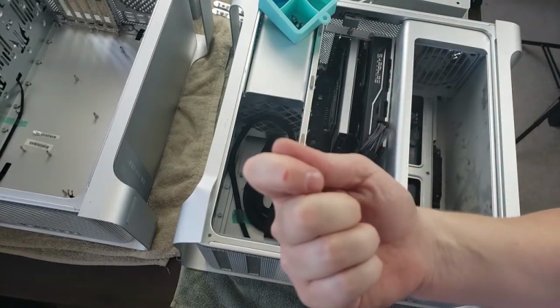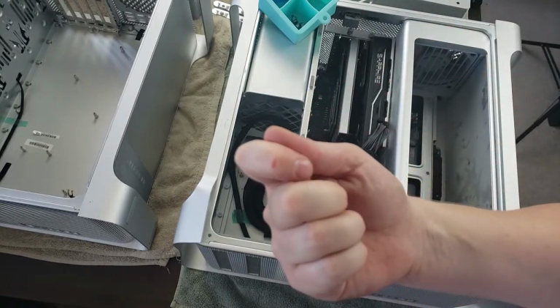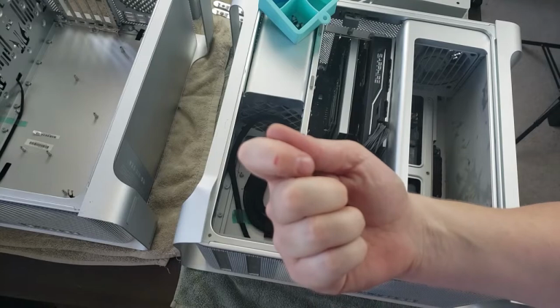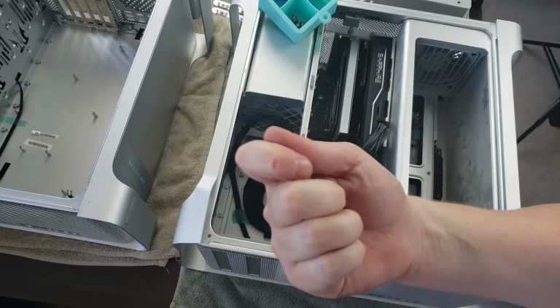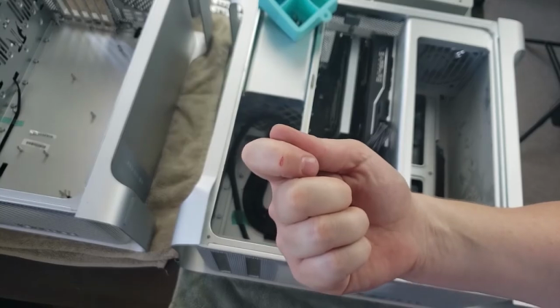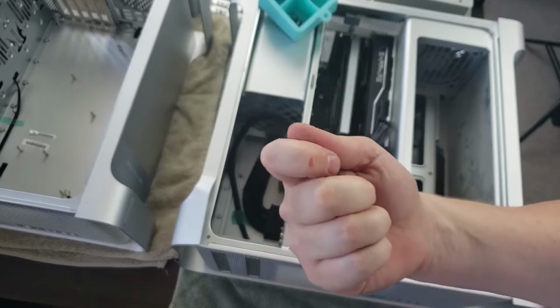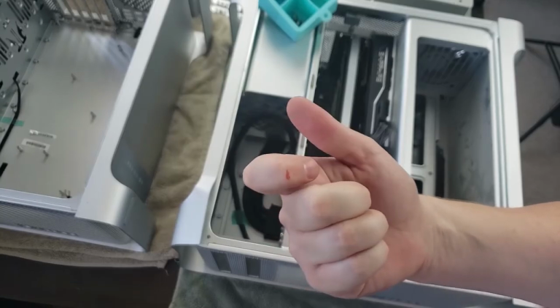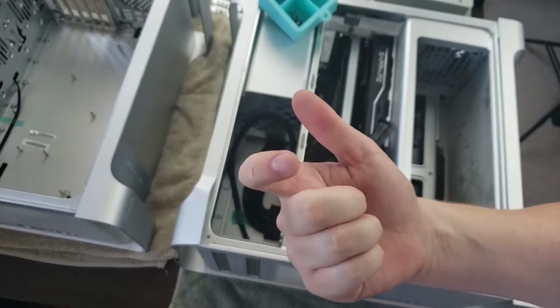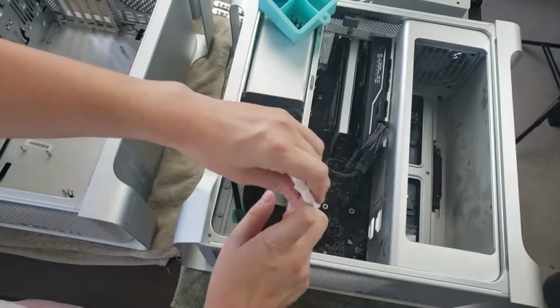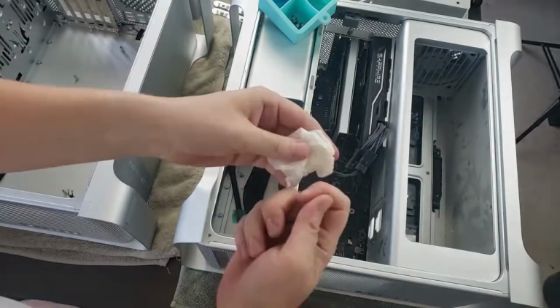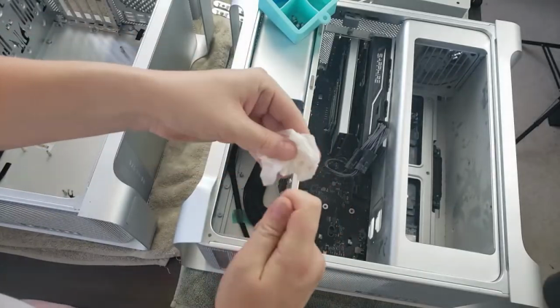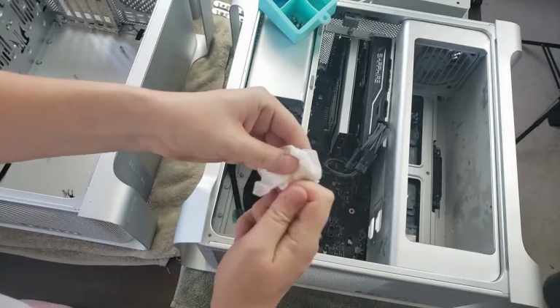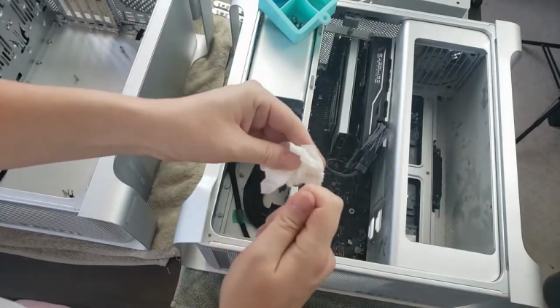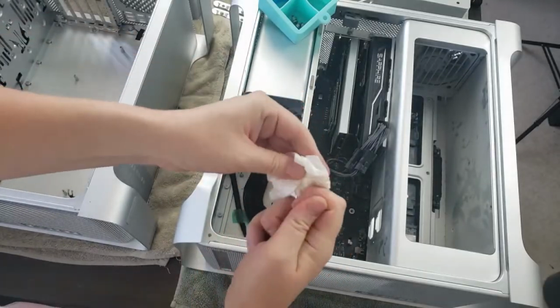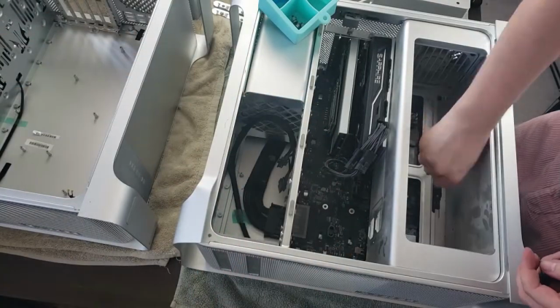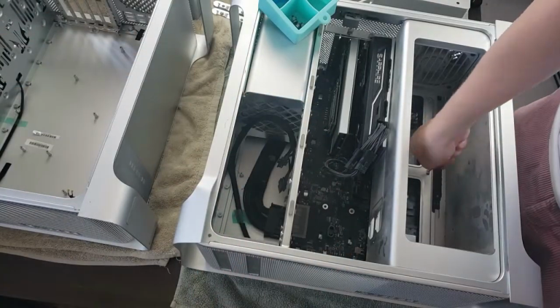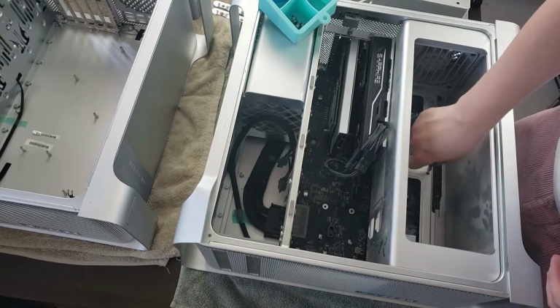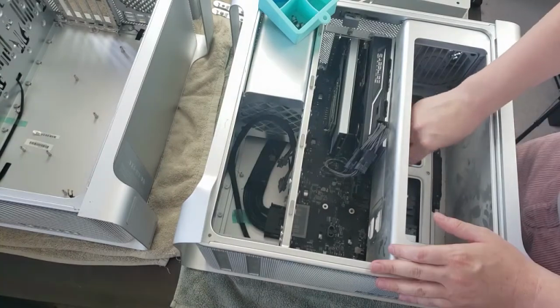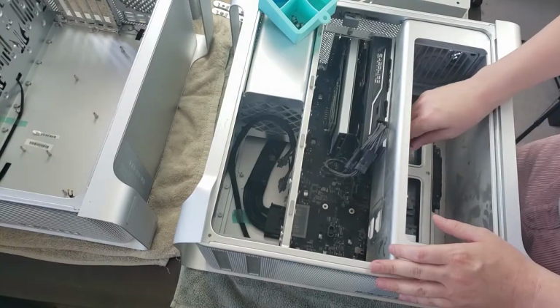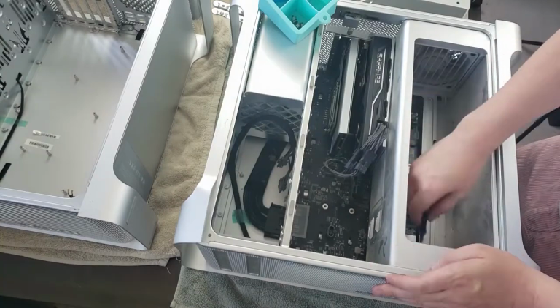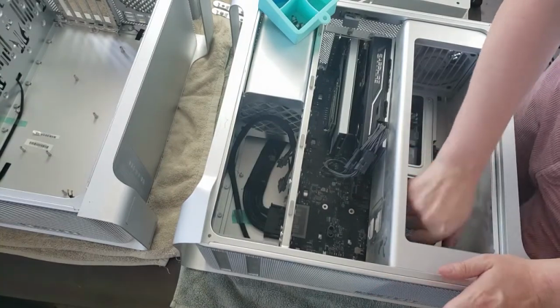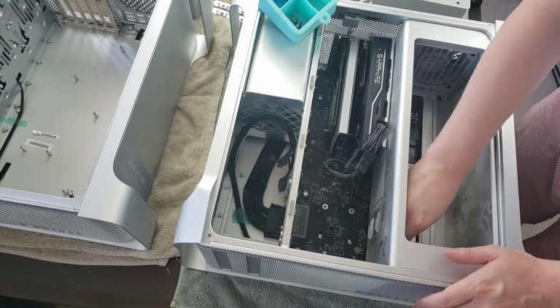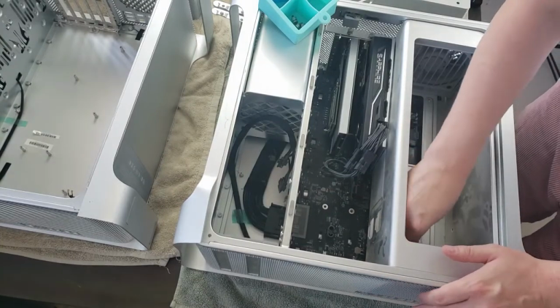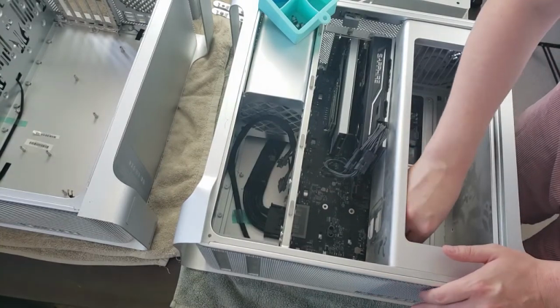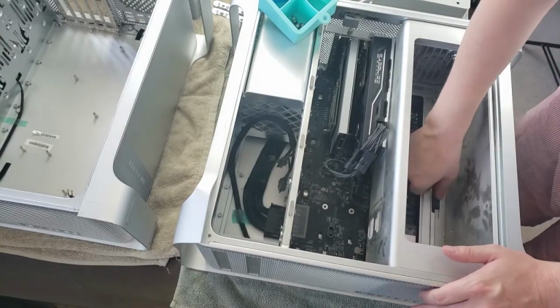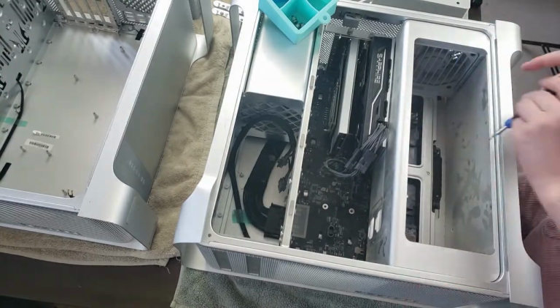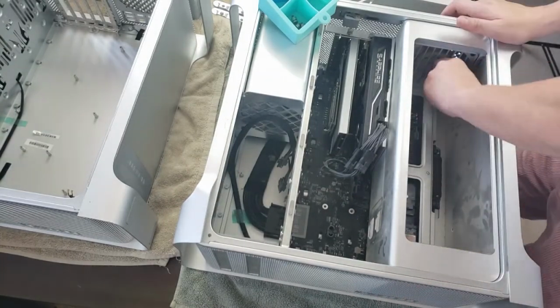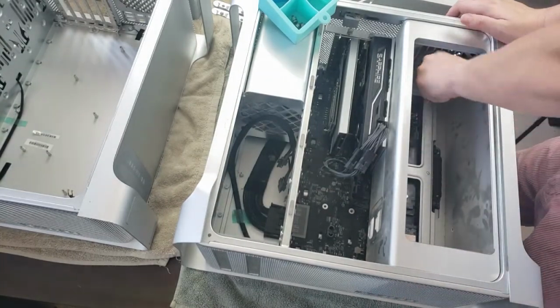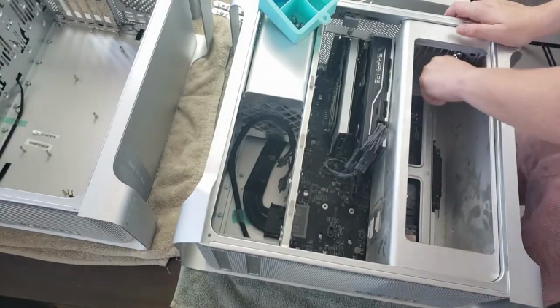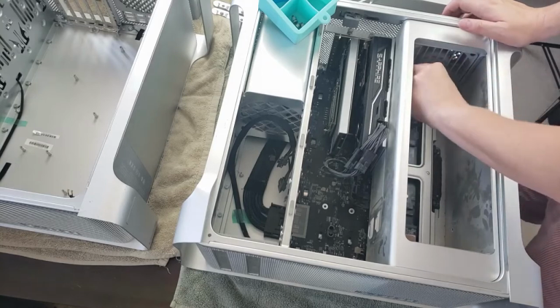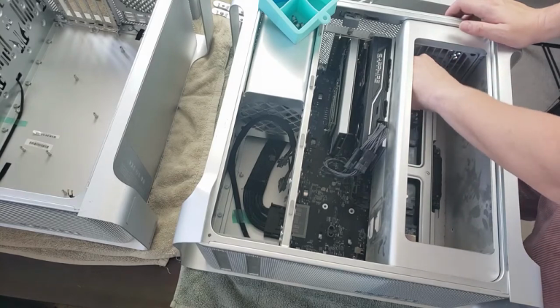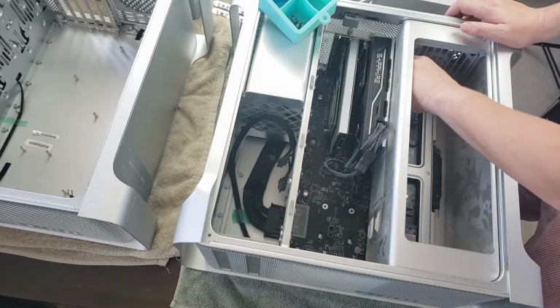And this was the first casualty. I got cut on this case thrice, actually. The other two were off-camera, so I don't have footage of my bleeding foot or other finger for you, unfortunately.